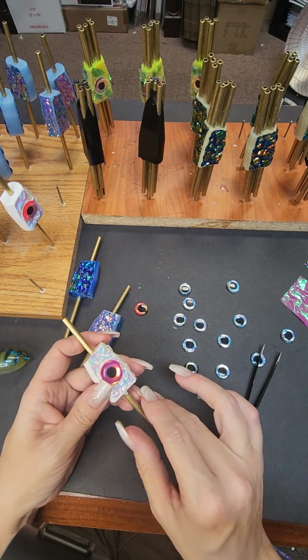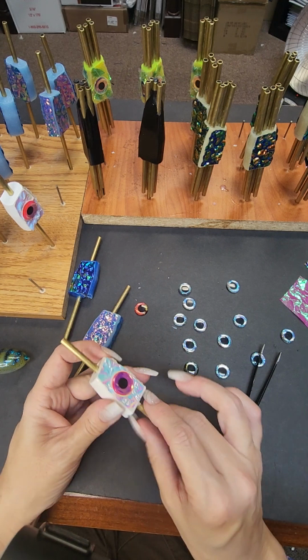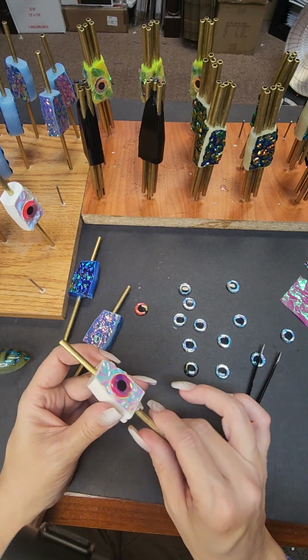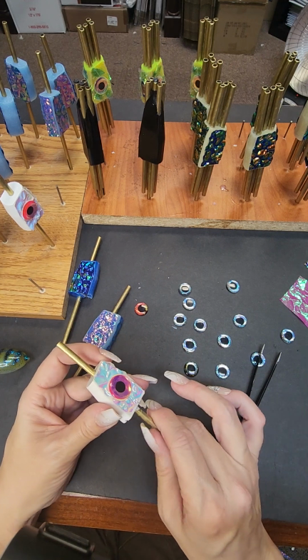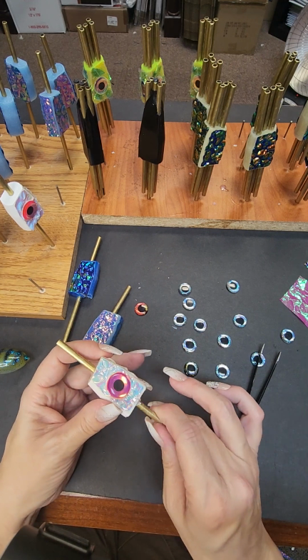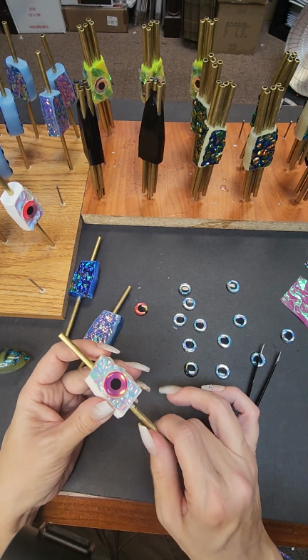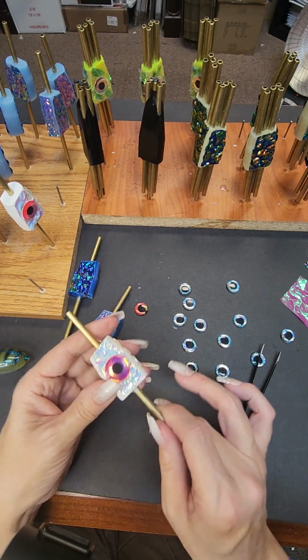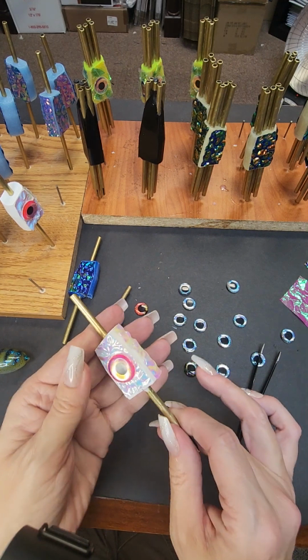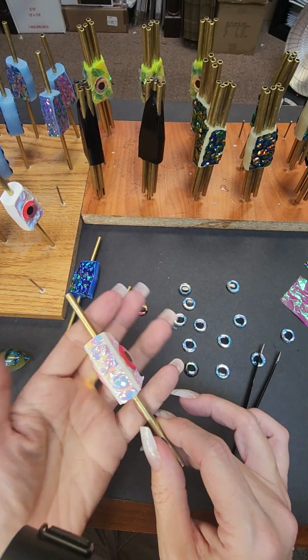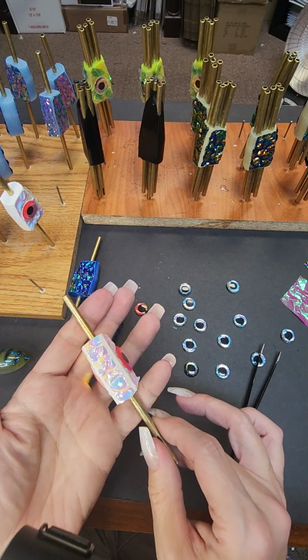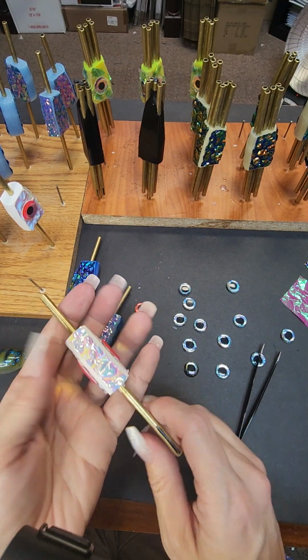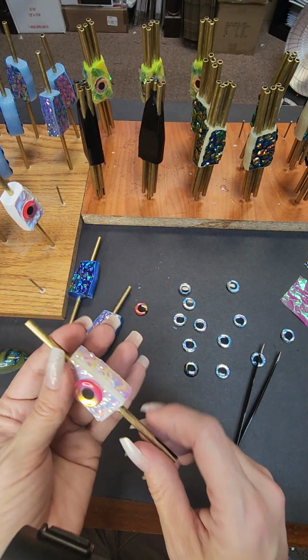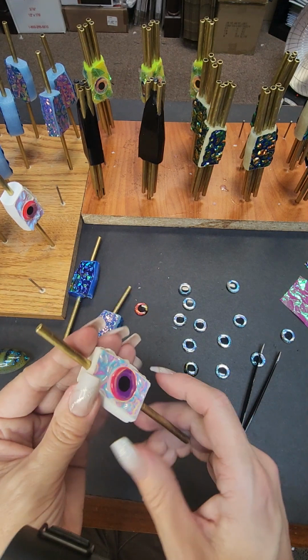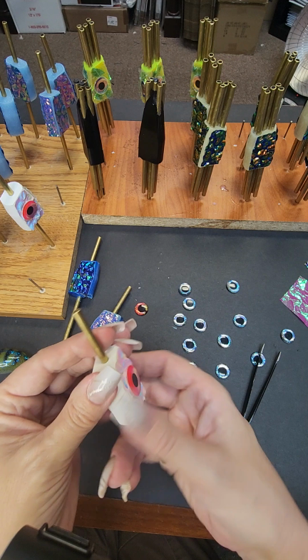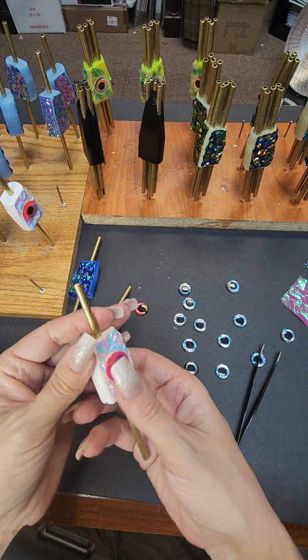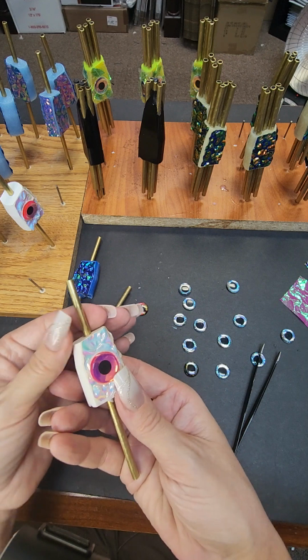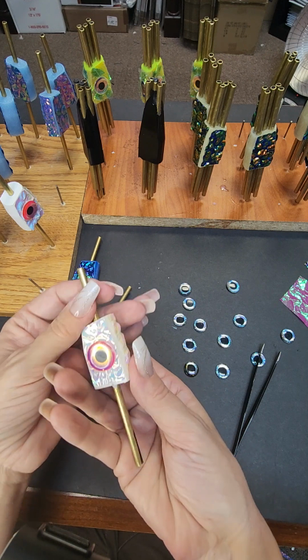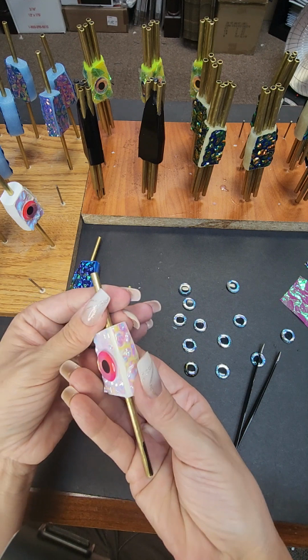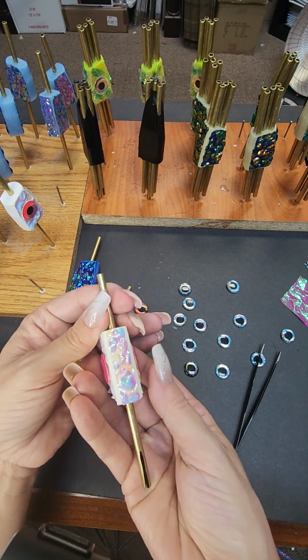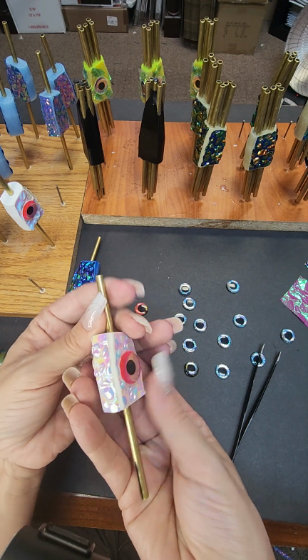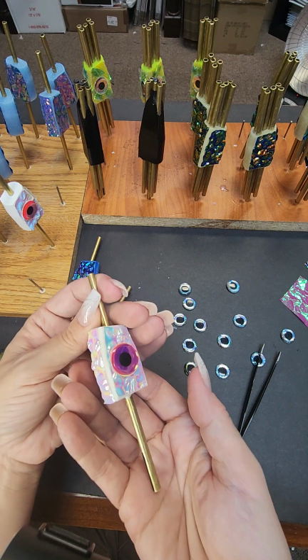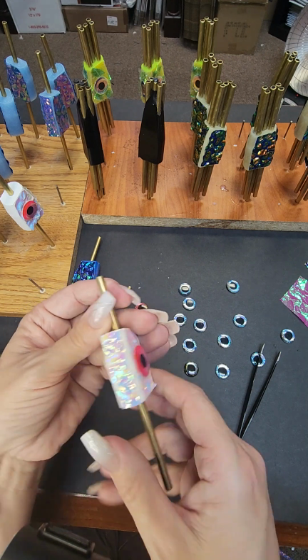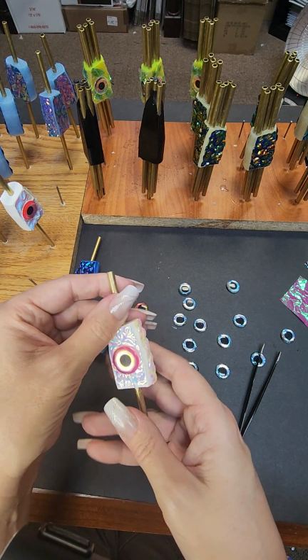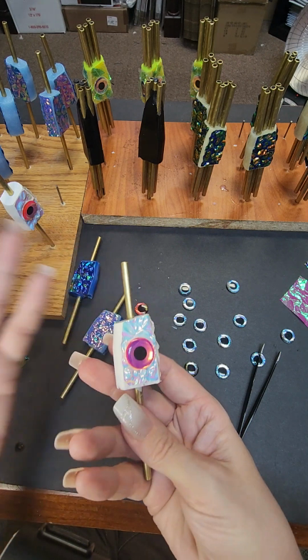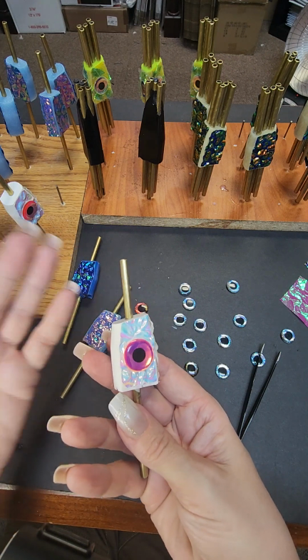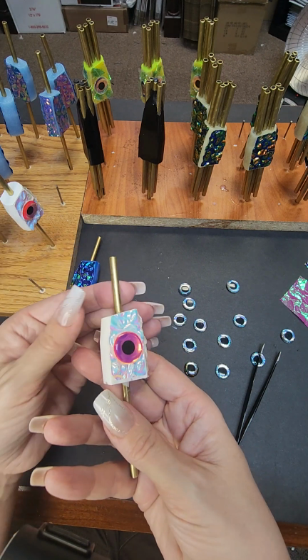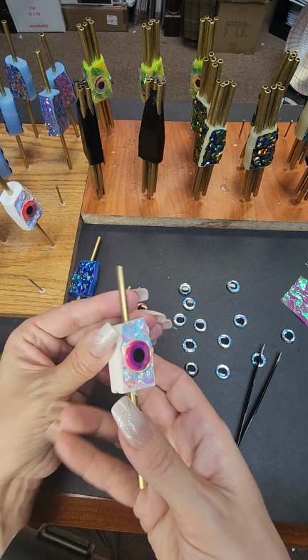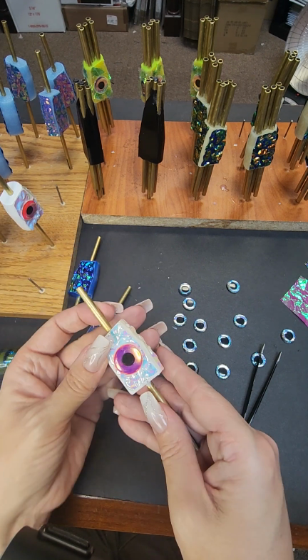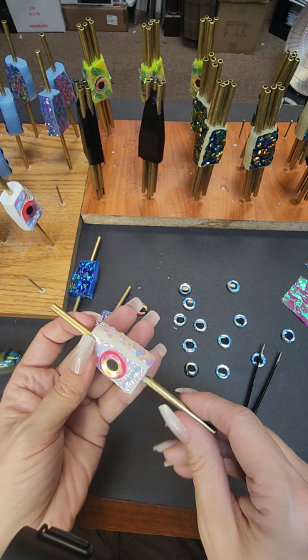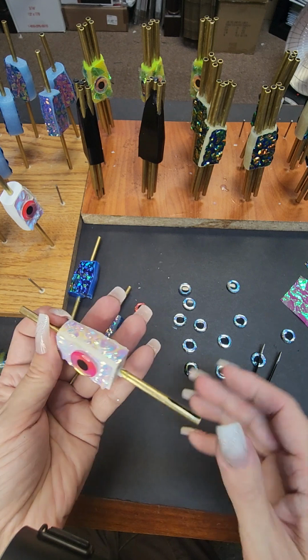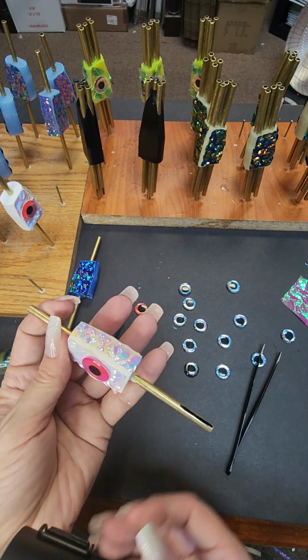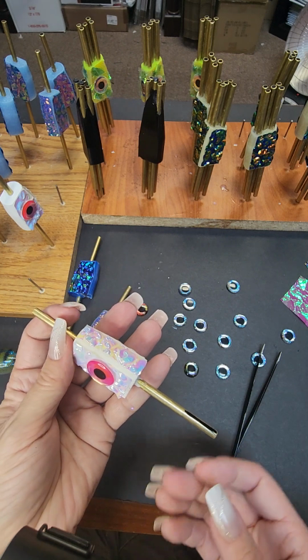Hey guys, I got quite a few emails and special requests and sales off of my last video I did of my workbench, so I thought I would invite you to come see what I'm working on today for what's next.